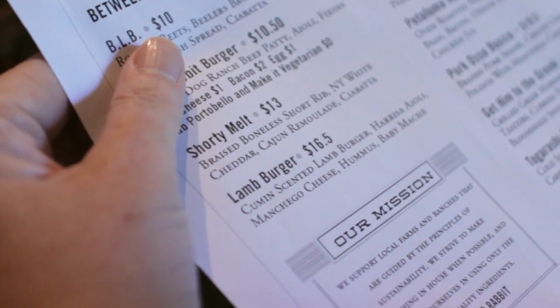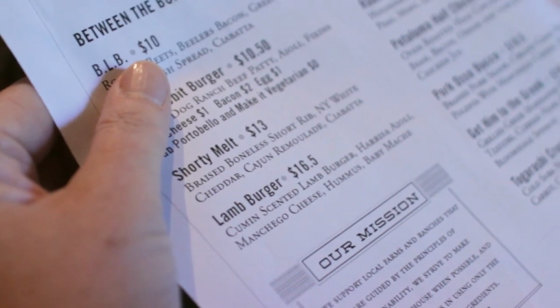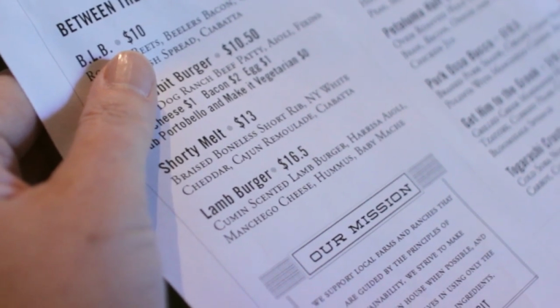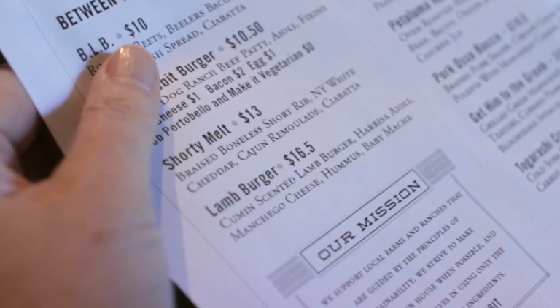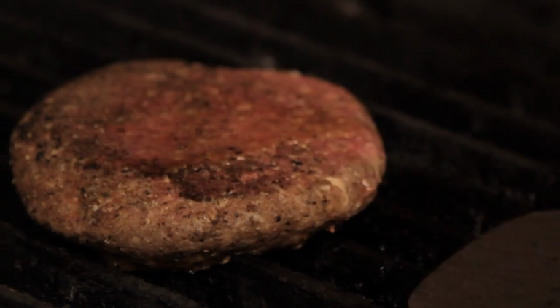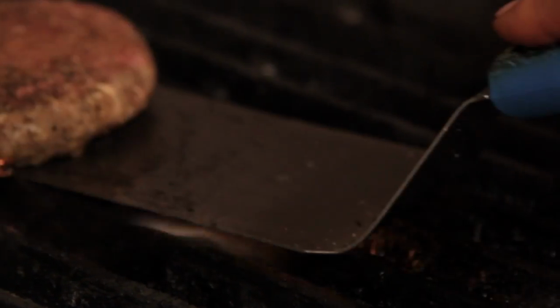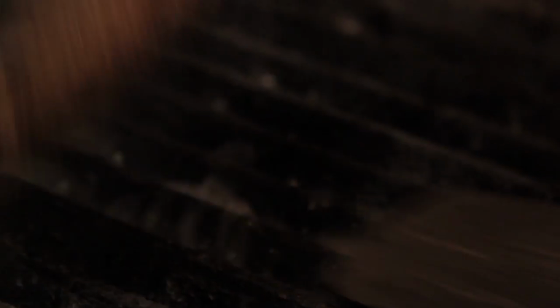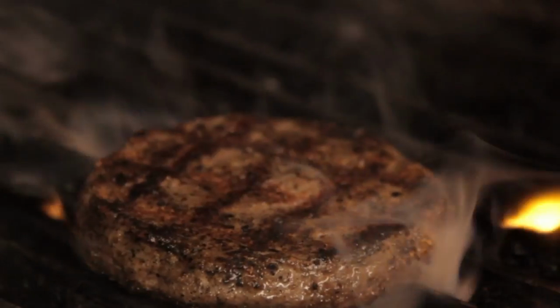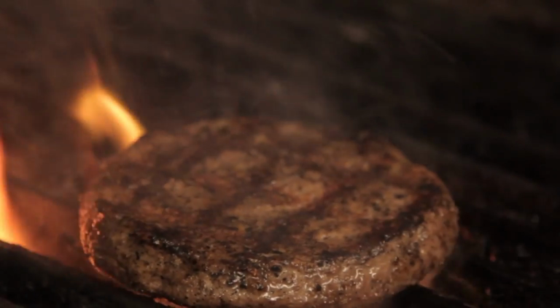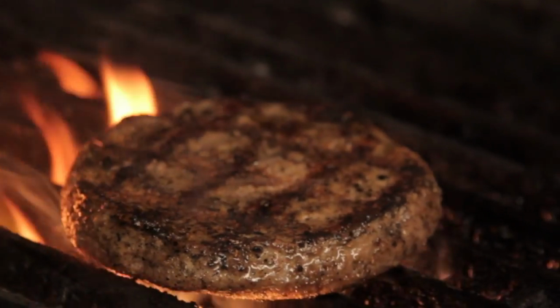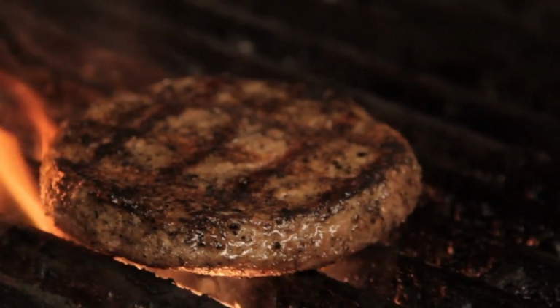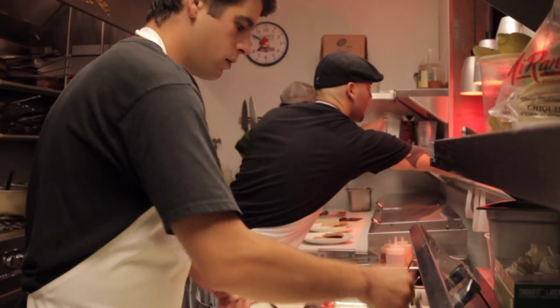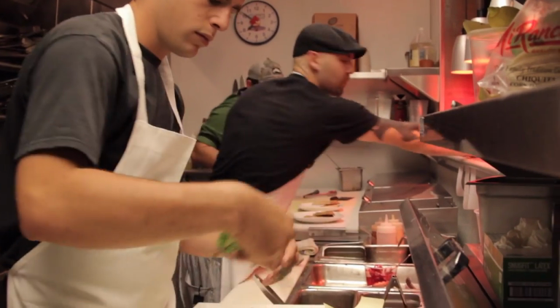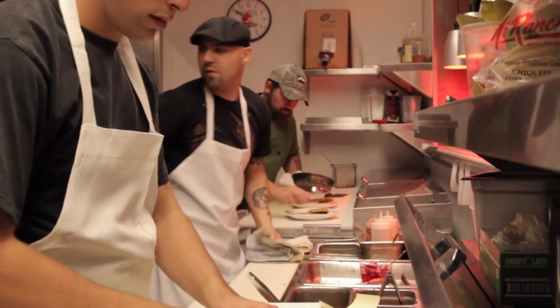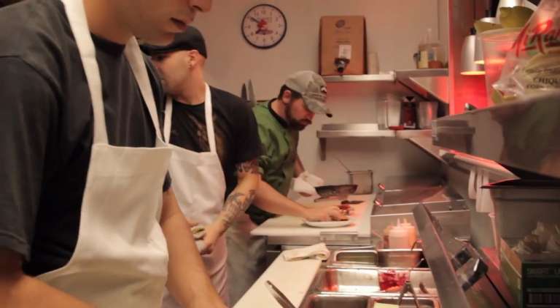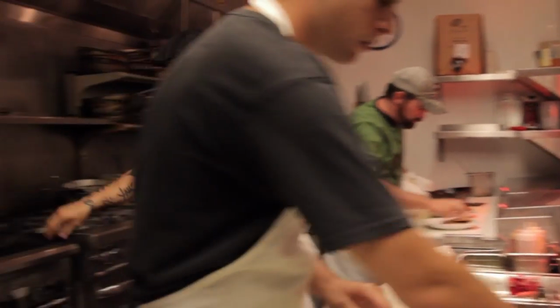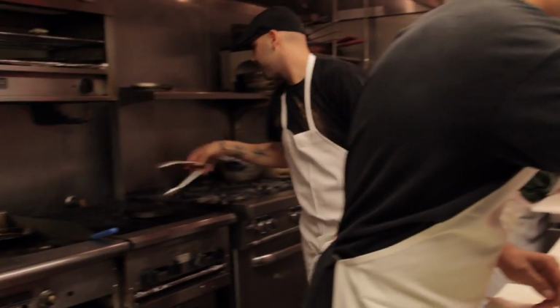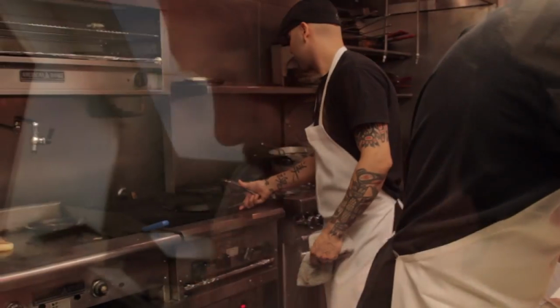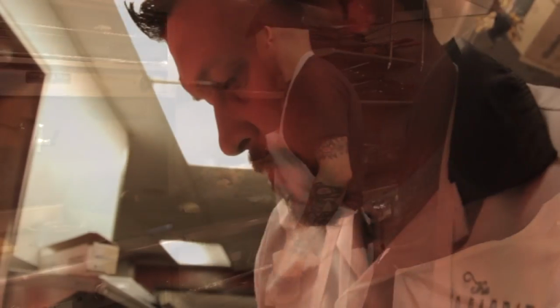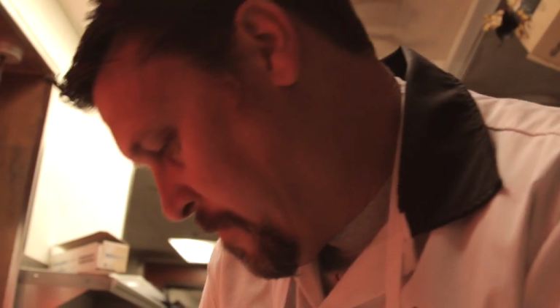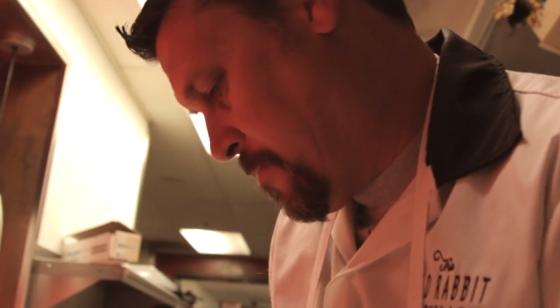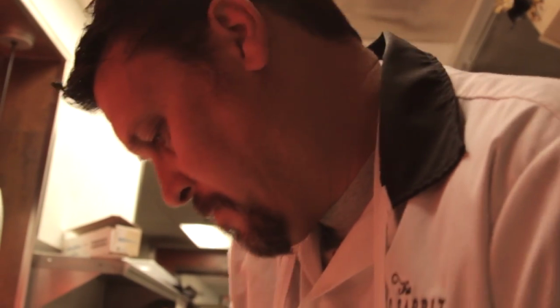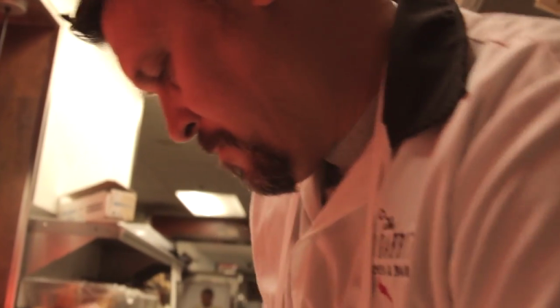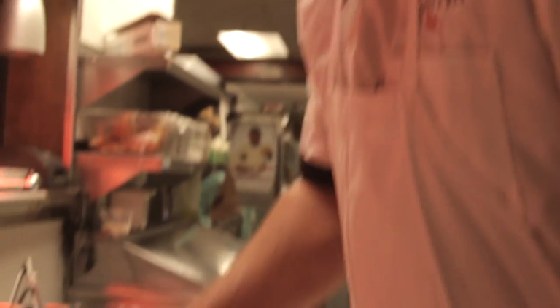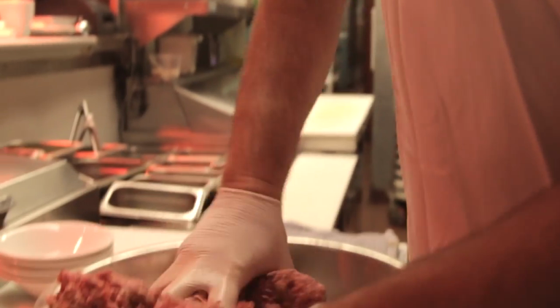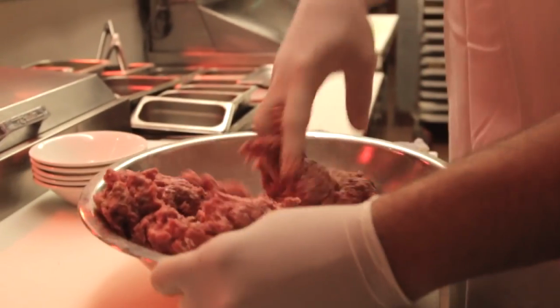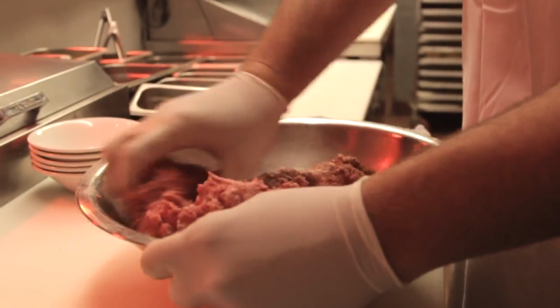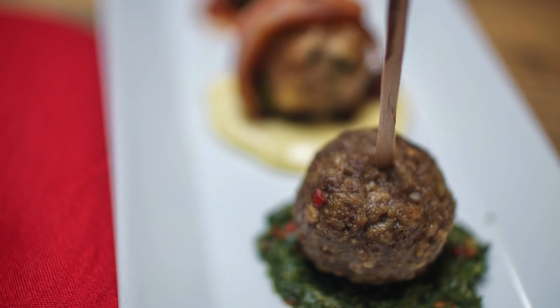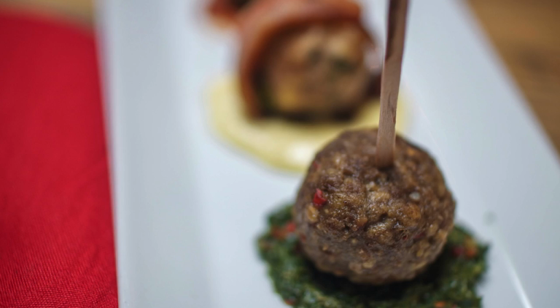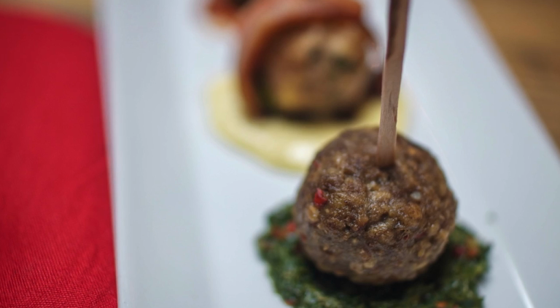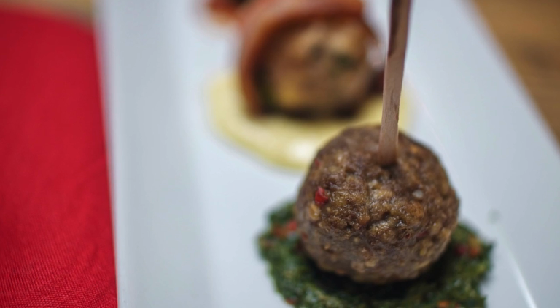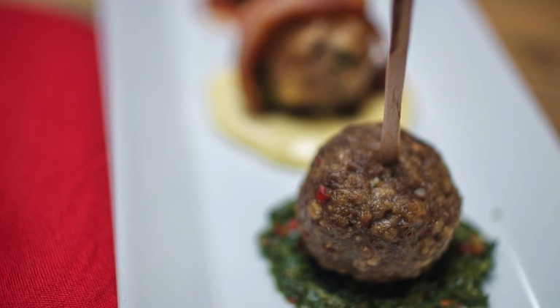We like using lamb on our menu because it's delicious. It has a unique flavor. Our customers love it, and it's very versatile for our chef team. When we opened, Chef Baez developed a menu item called Farm Animal Lollipops. The centerpiece is Superior Farms lamb.